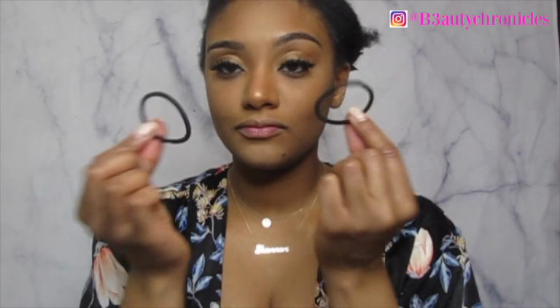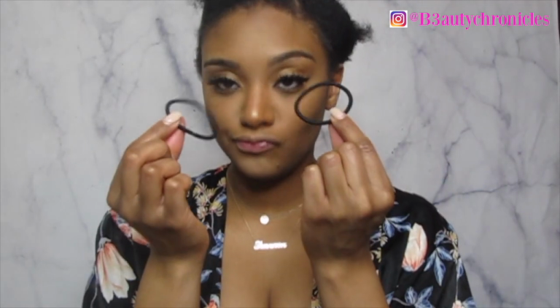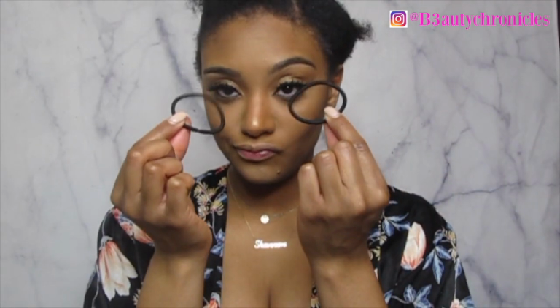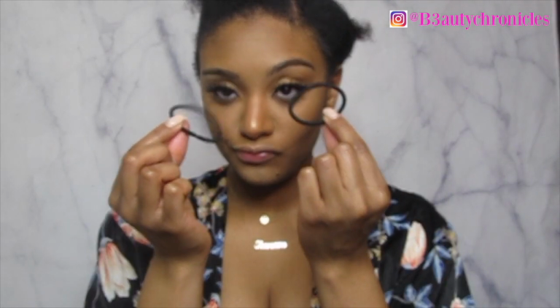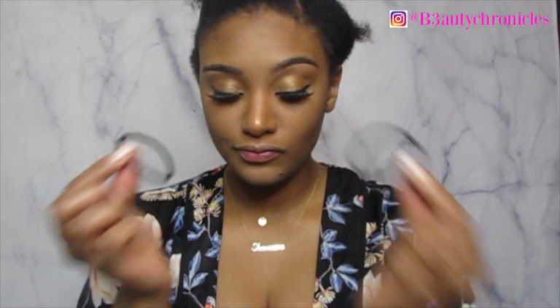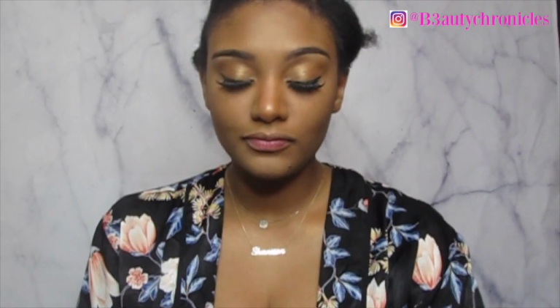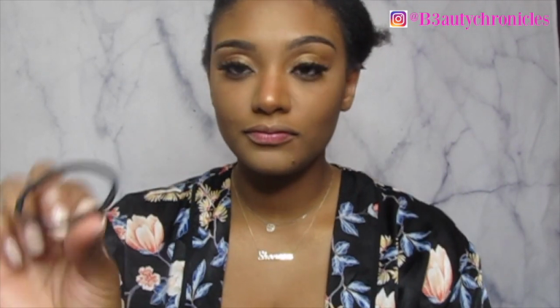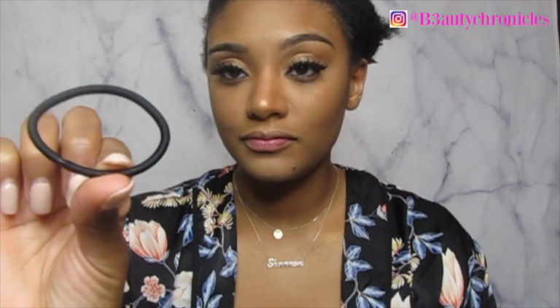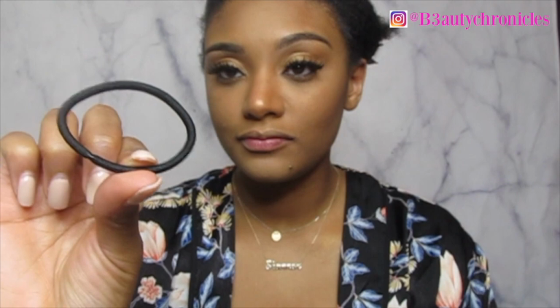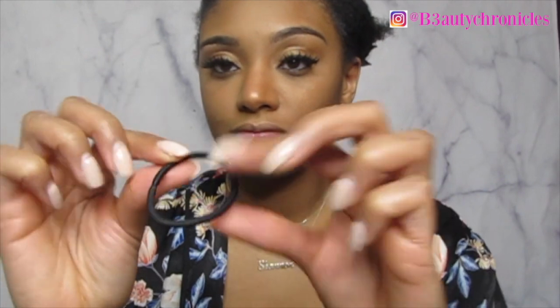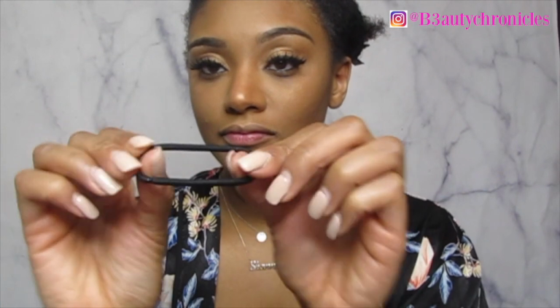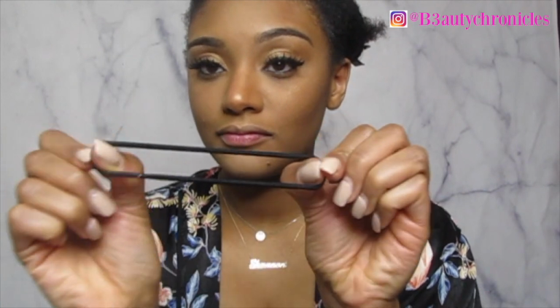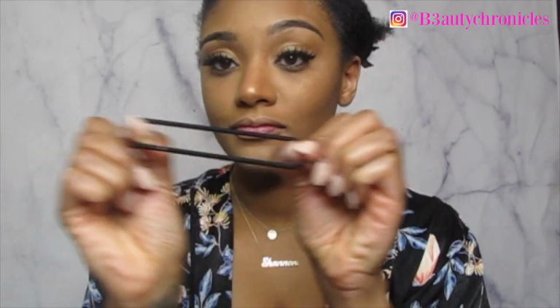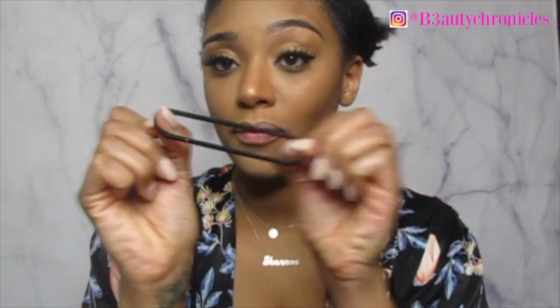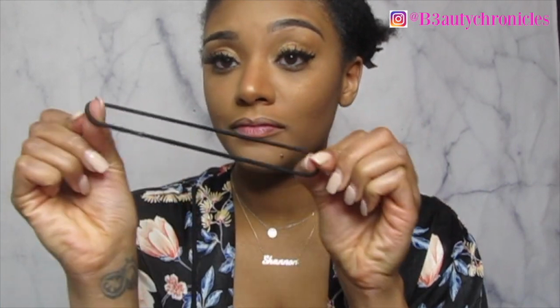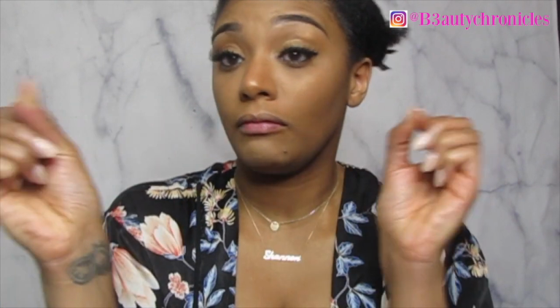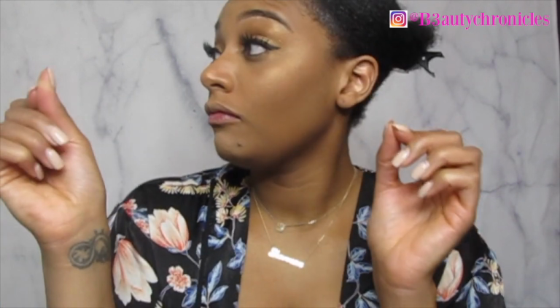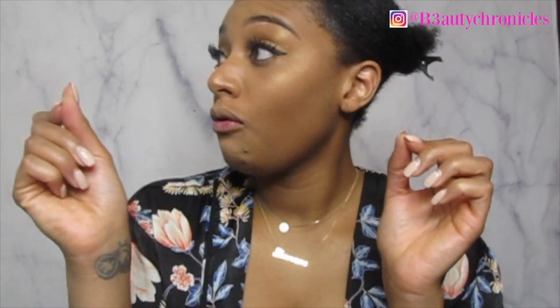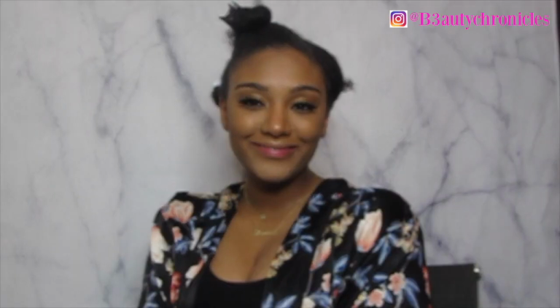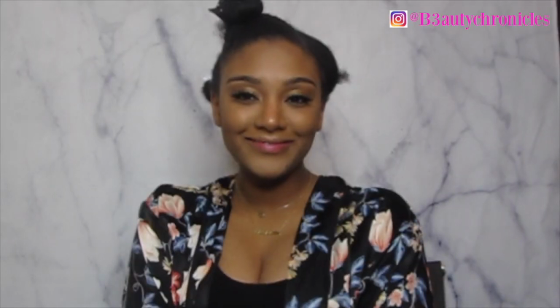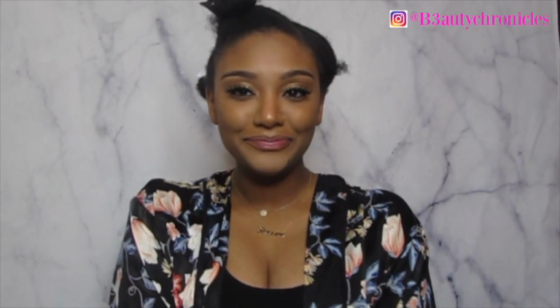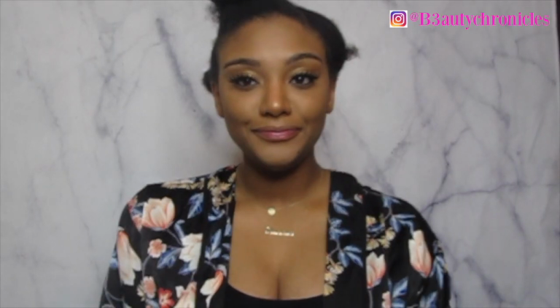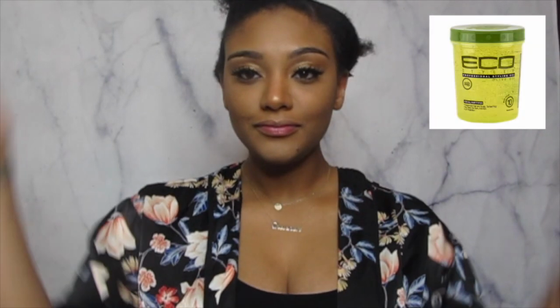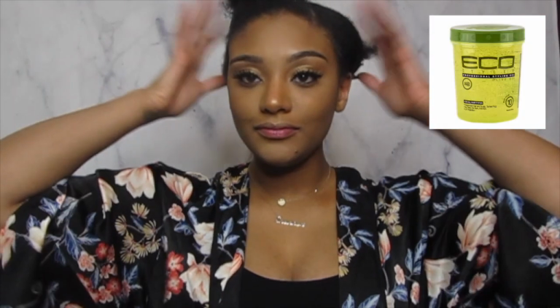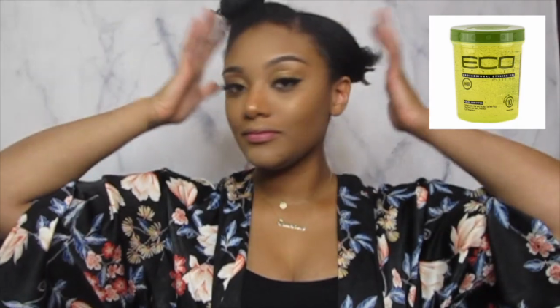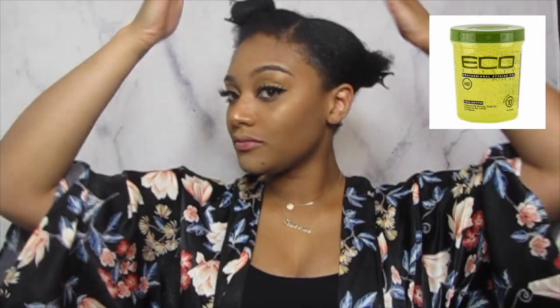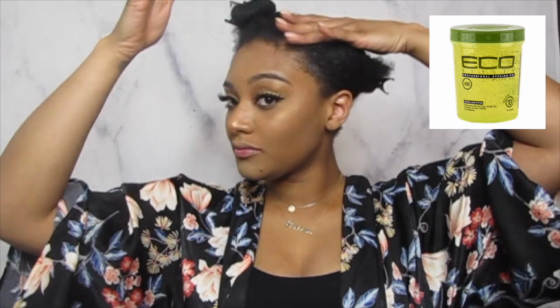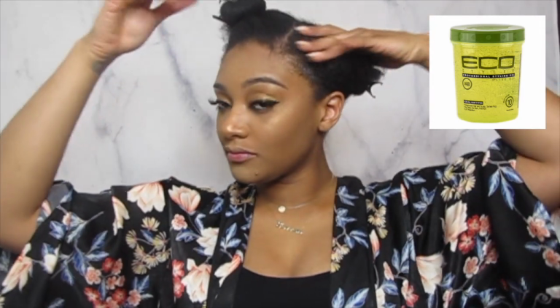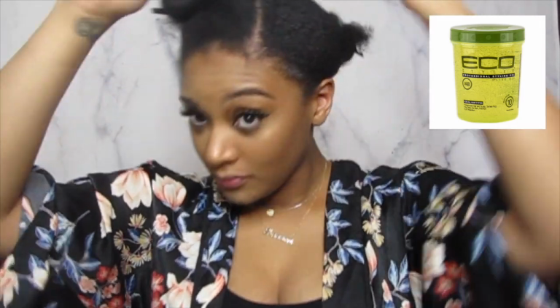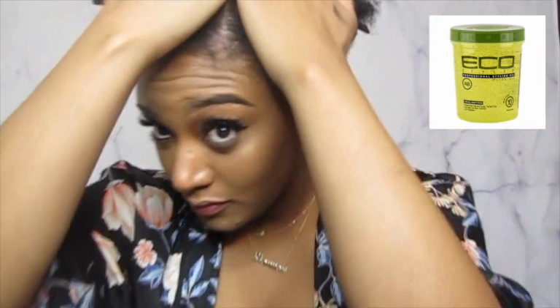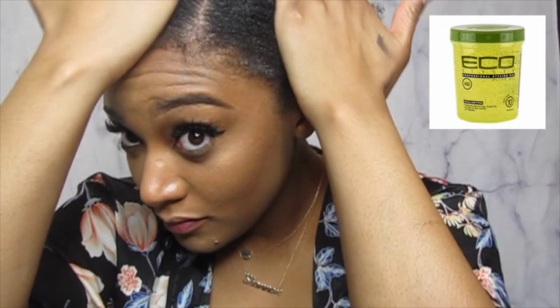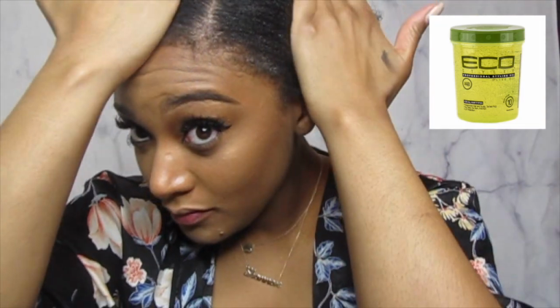Two scrunchies — make sure they're the elastic kind without the metal to protect your hair. And the most important part: the Eco Style Professional Styling Gel in Olive Oil.